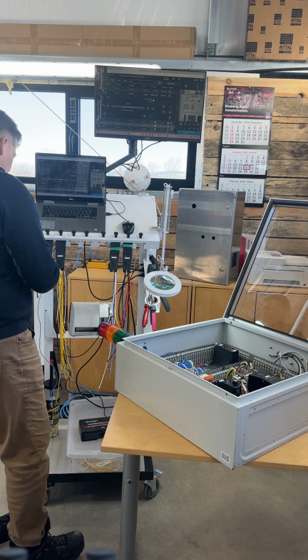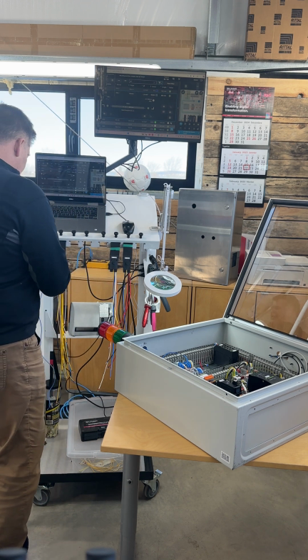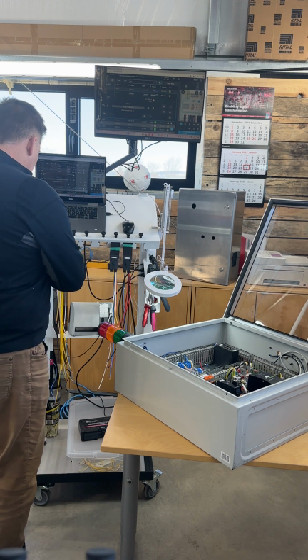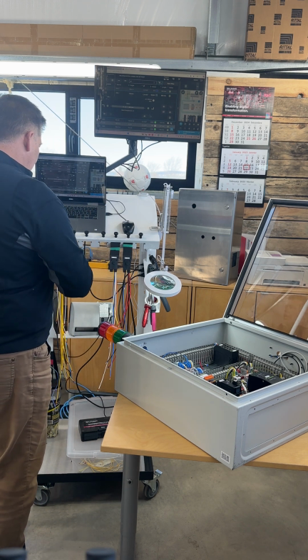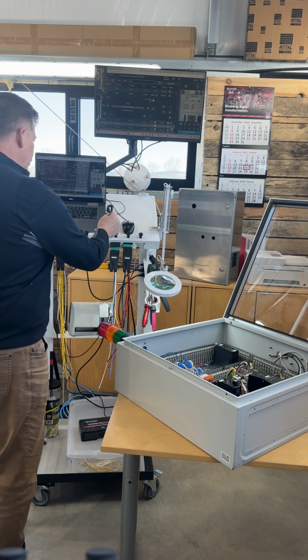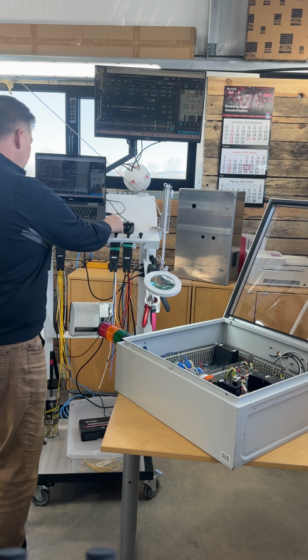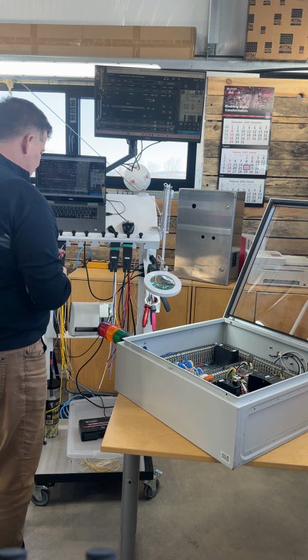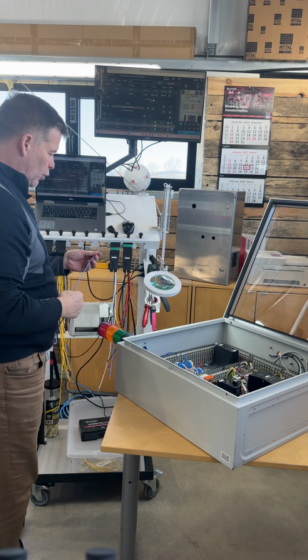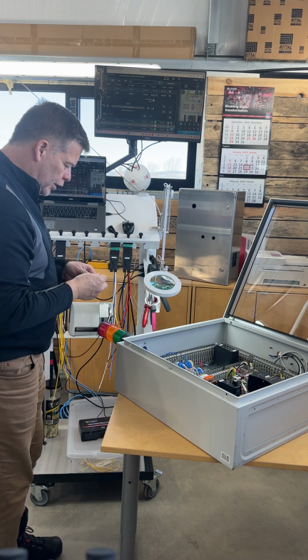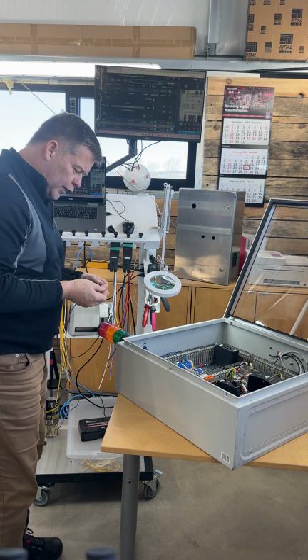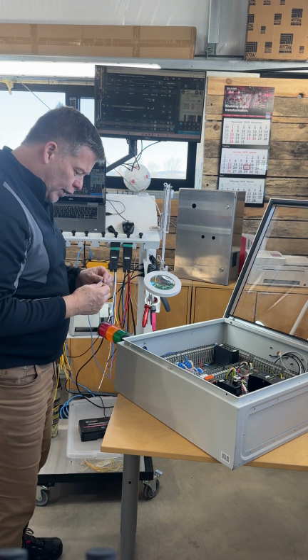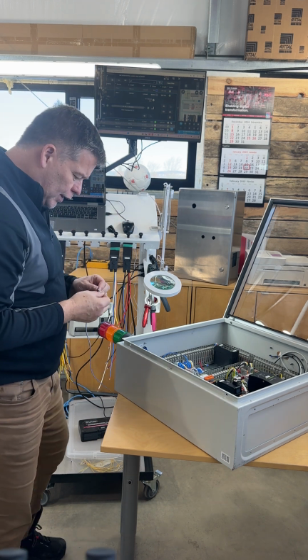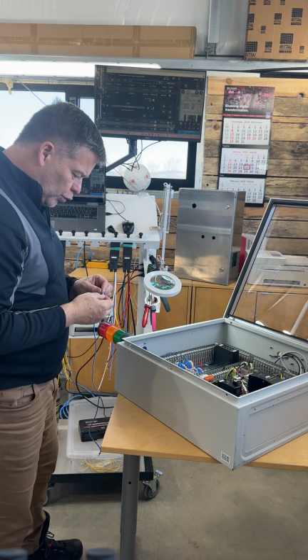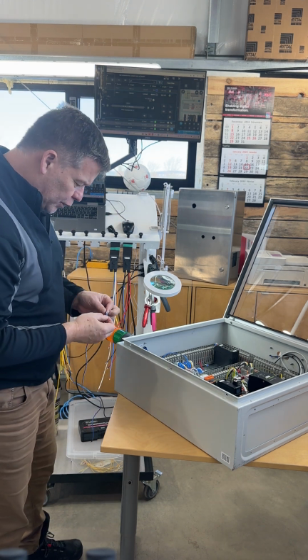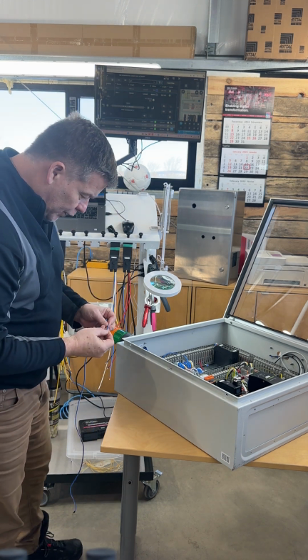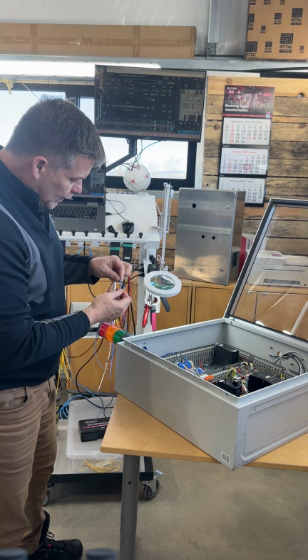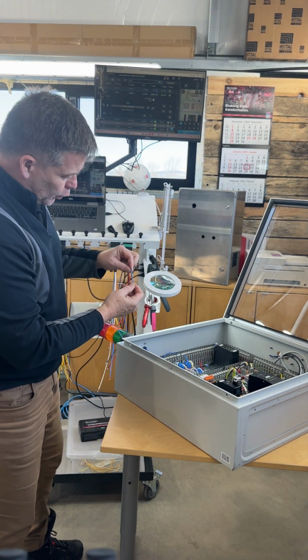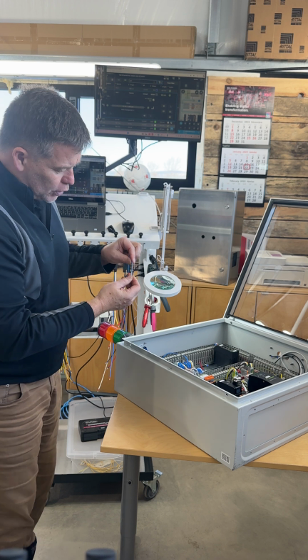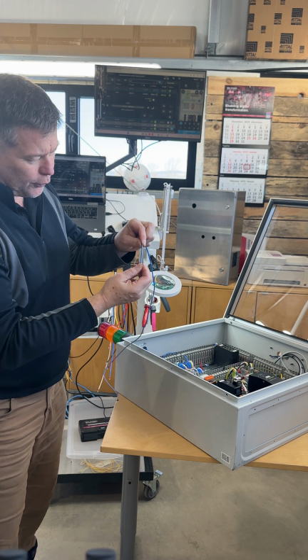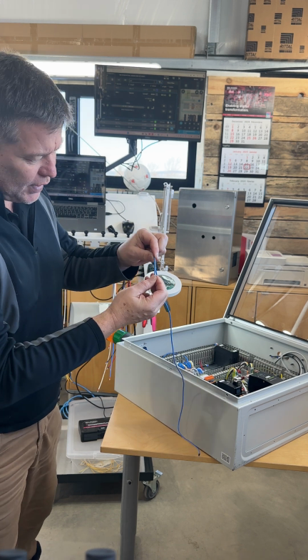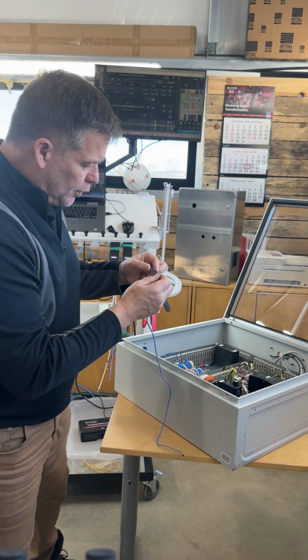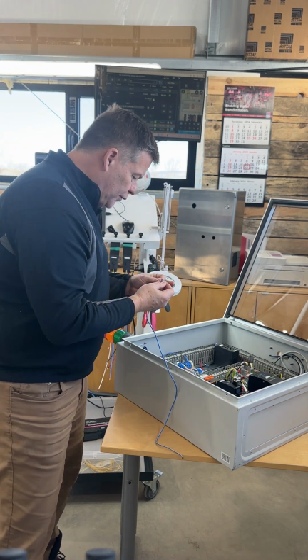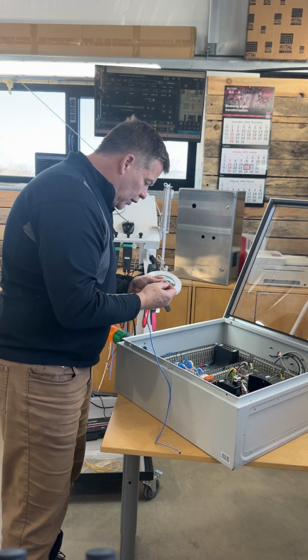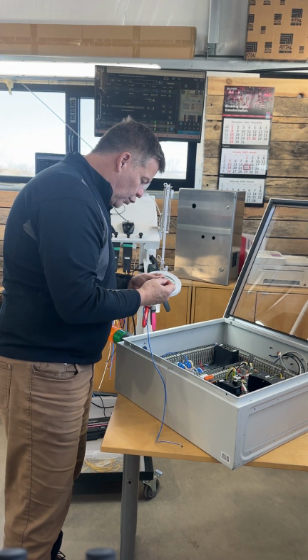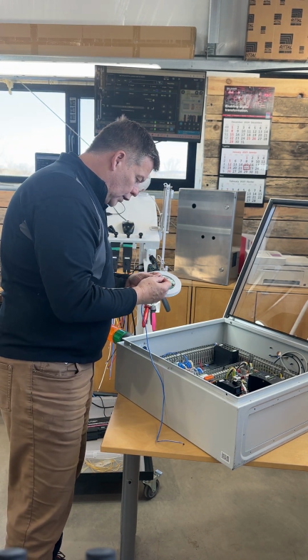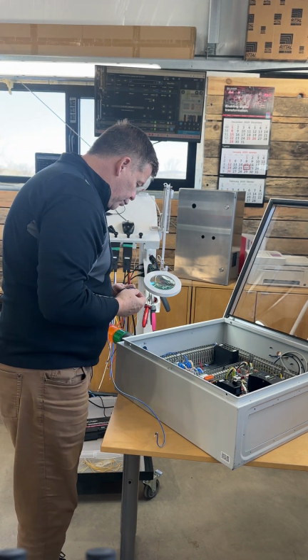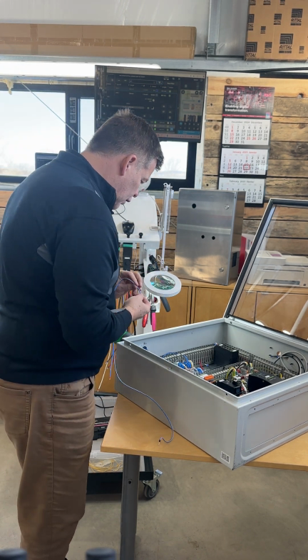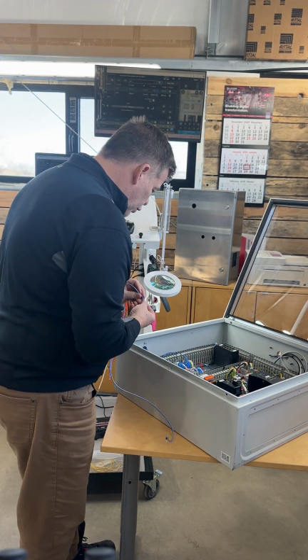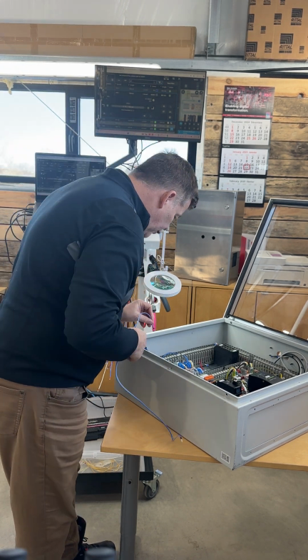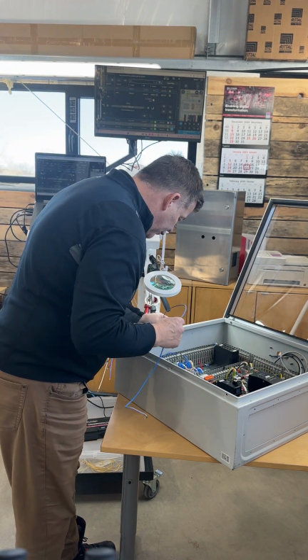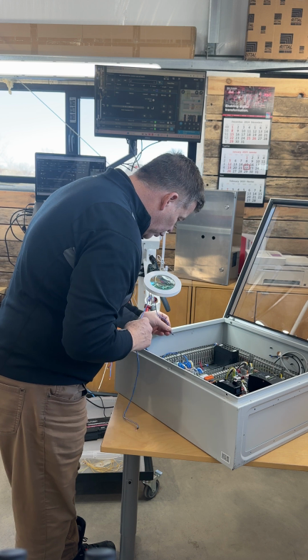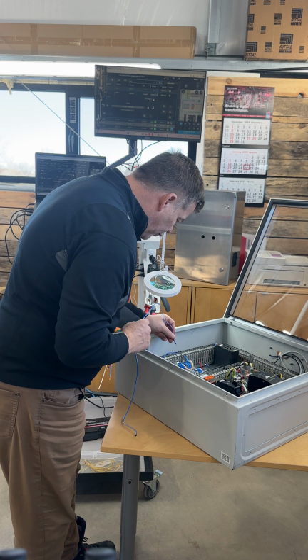It's really quite simple — all I have to do is take my wire, look at it, and it will tell me exactly the location. You can see here: TB3, pin number five, terminal number five.